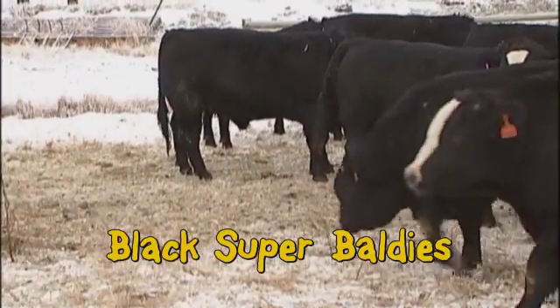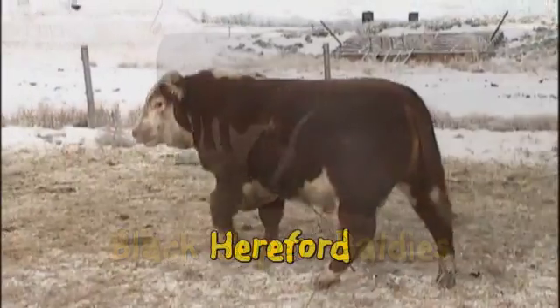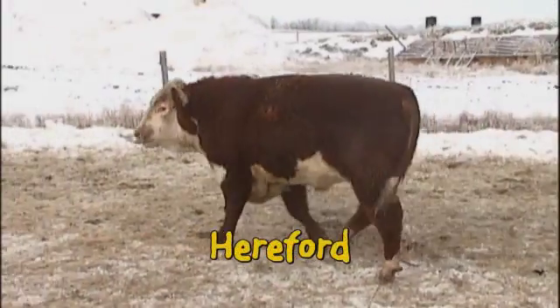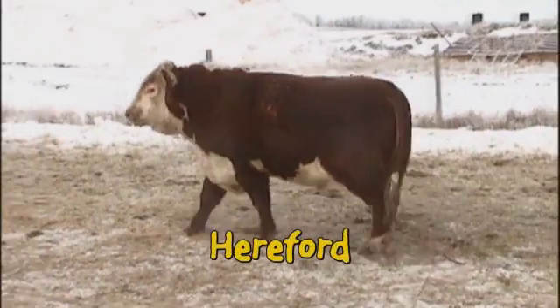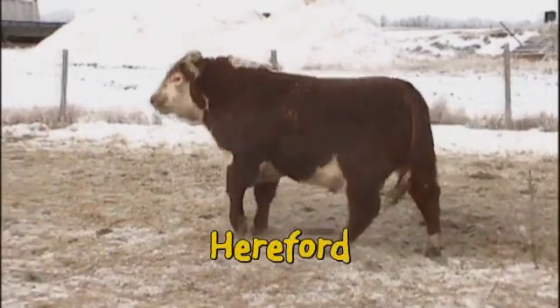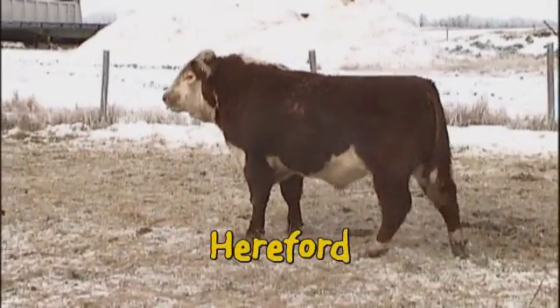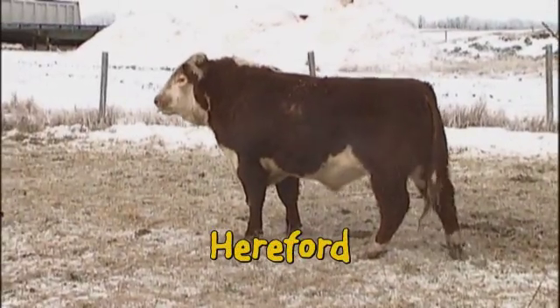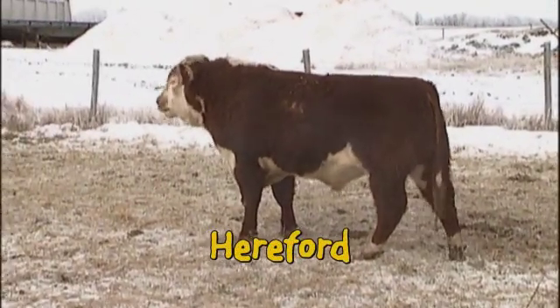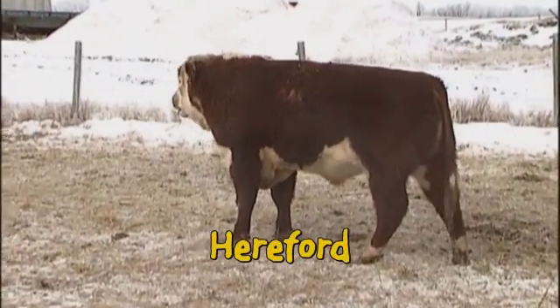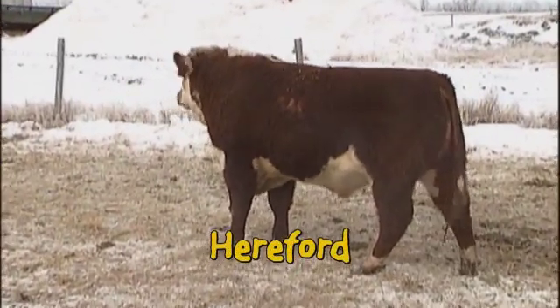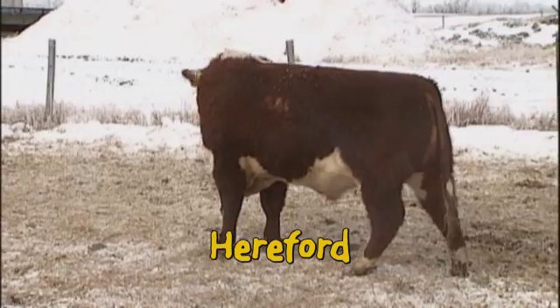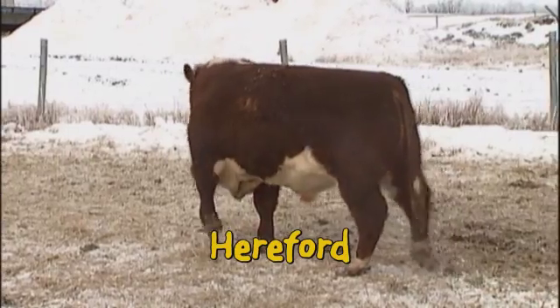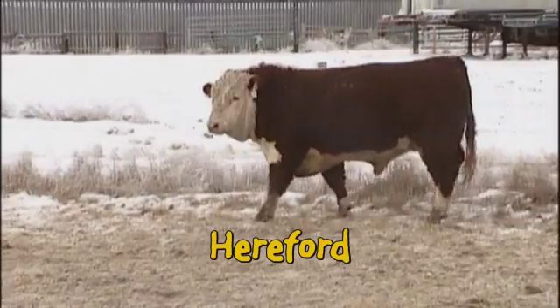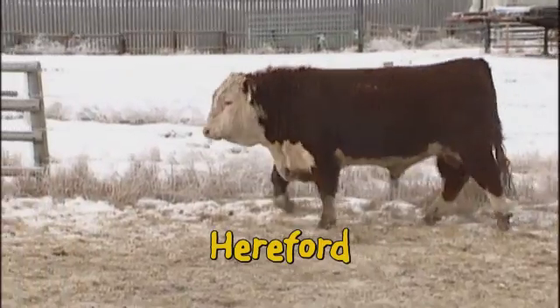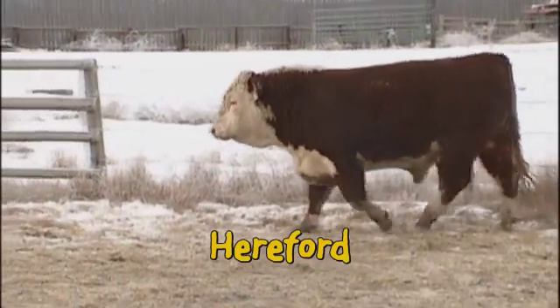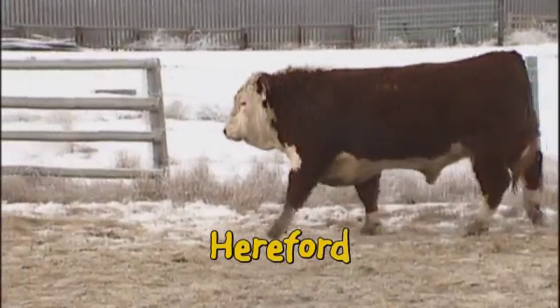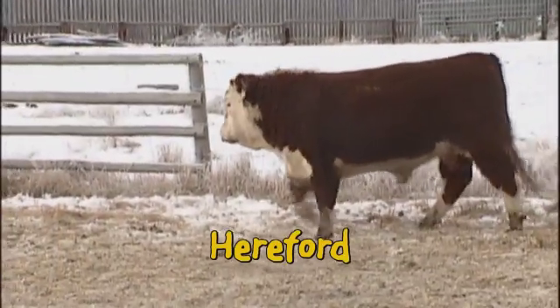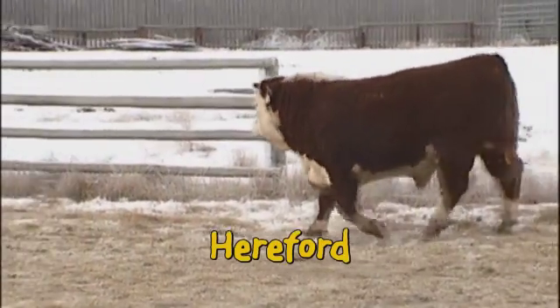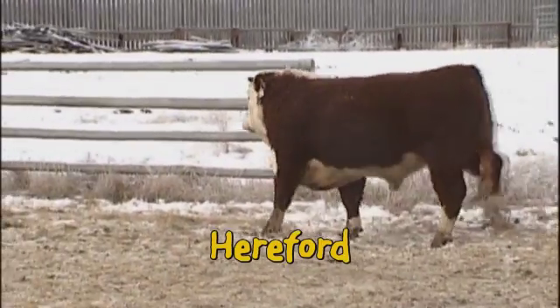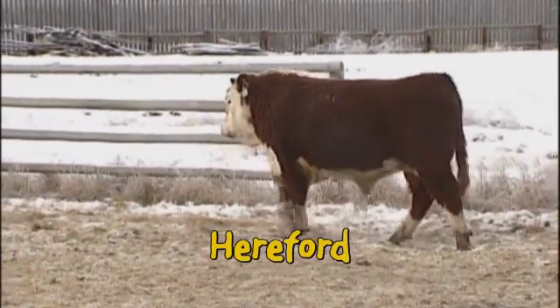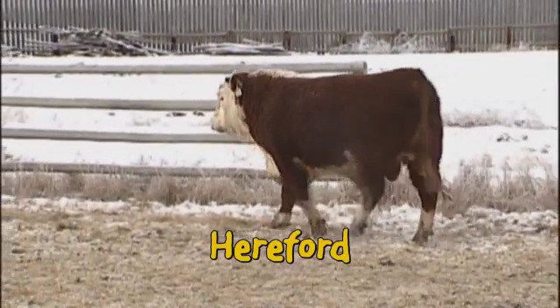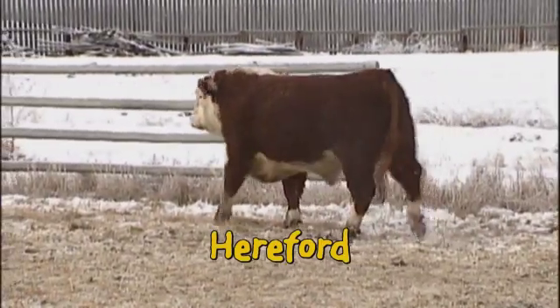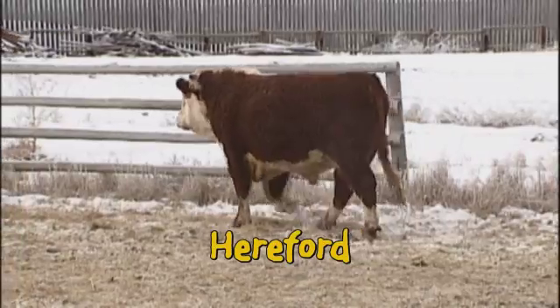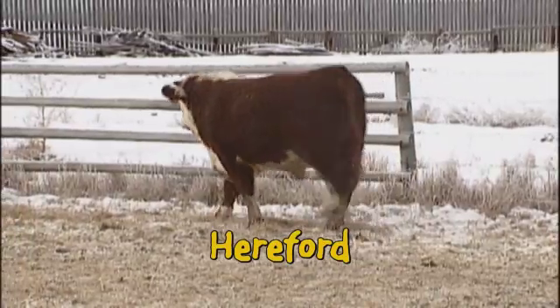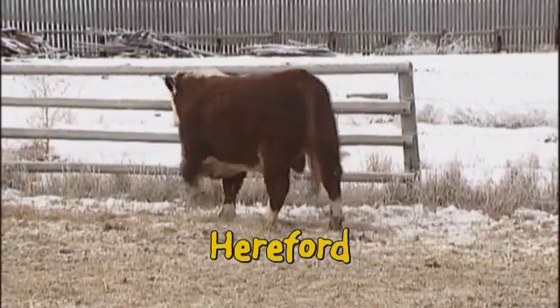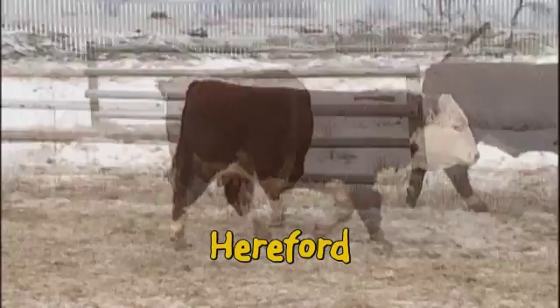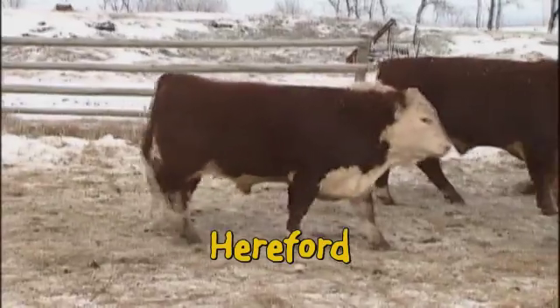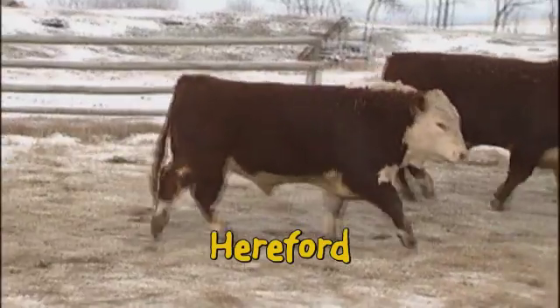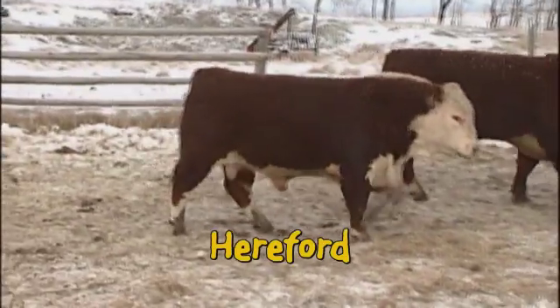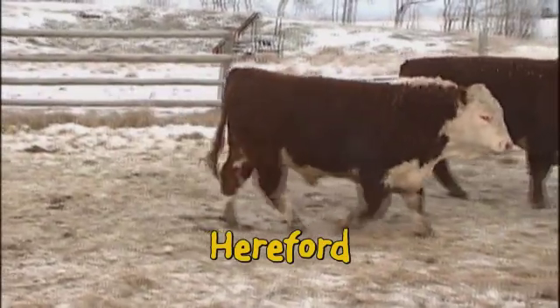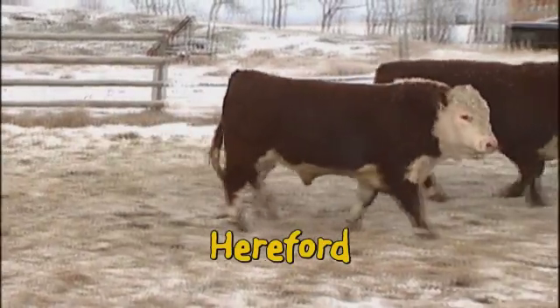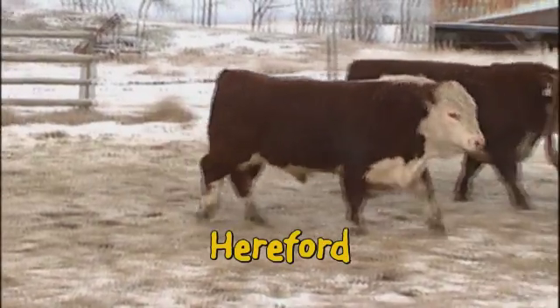Our Hereford bulls are broad-topped, deep-sided bulls packed full of natural thickness on moderate frames. Trouble free, you bet. Our Herefords have been selected for years for good udders you never have to touch, because you don't have the time and you don't need the hassle.